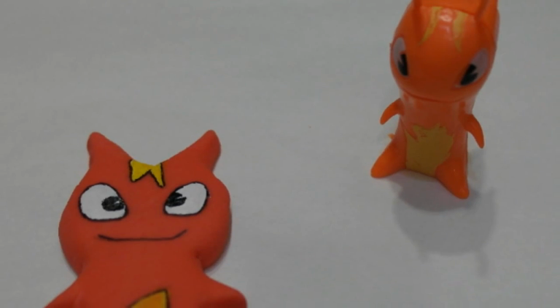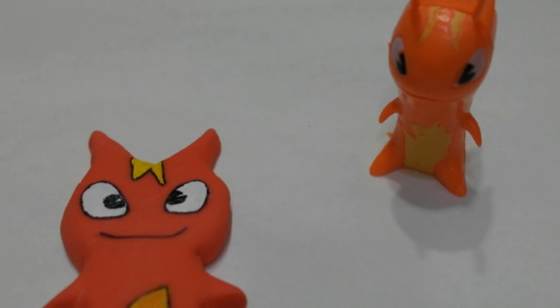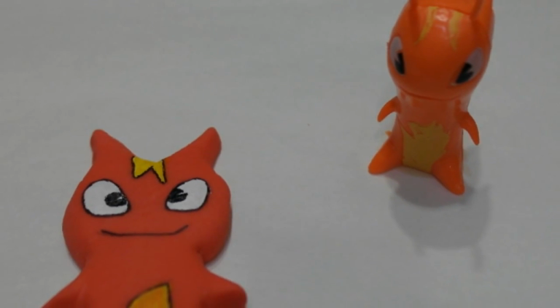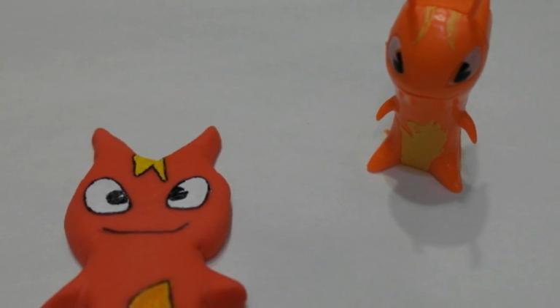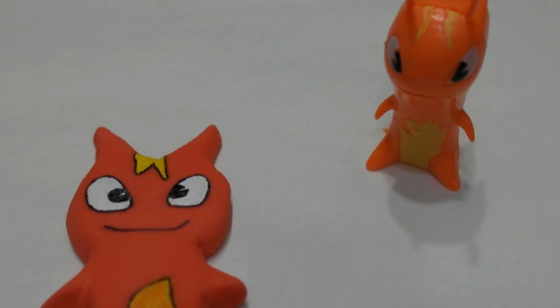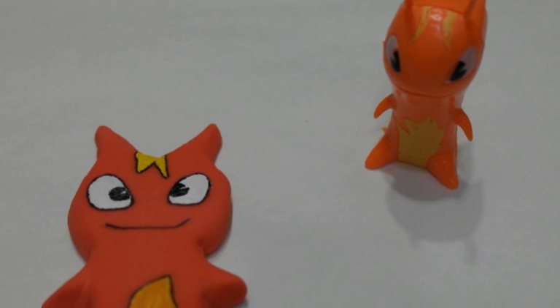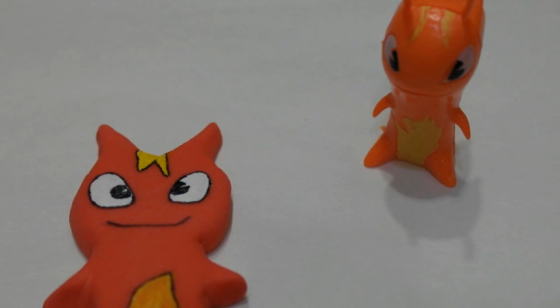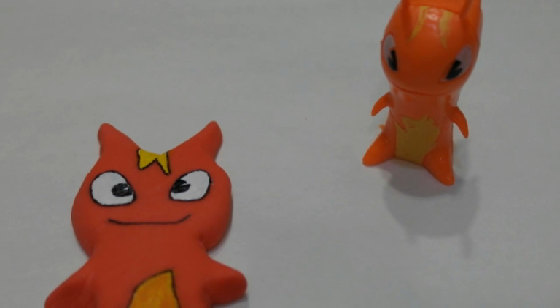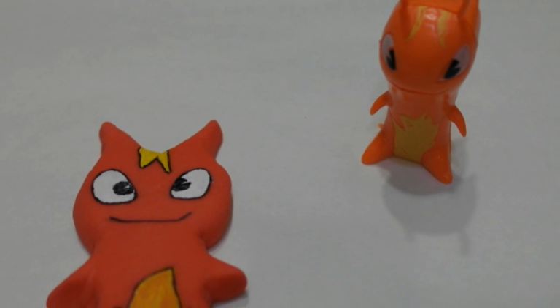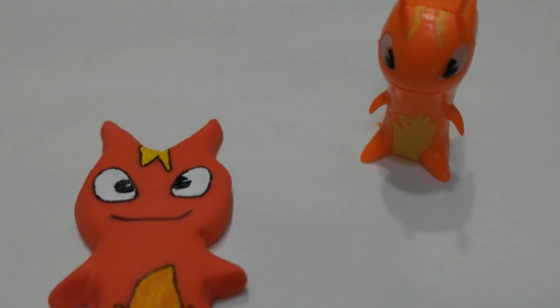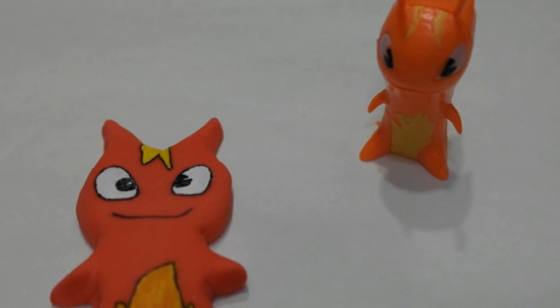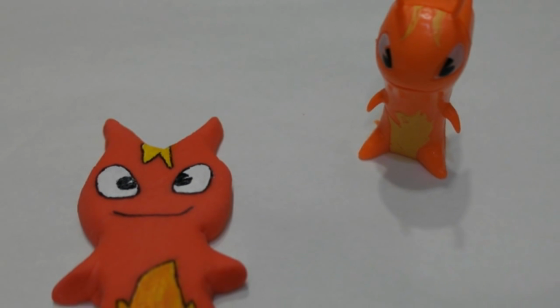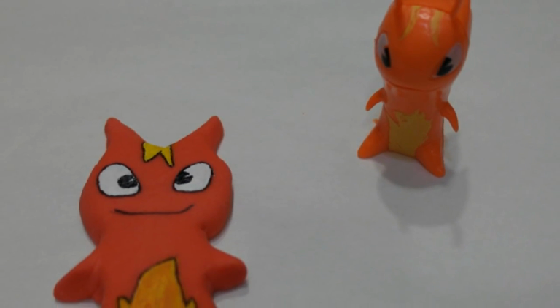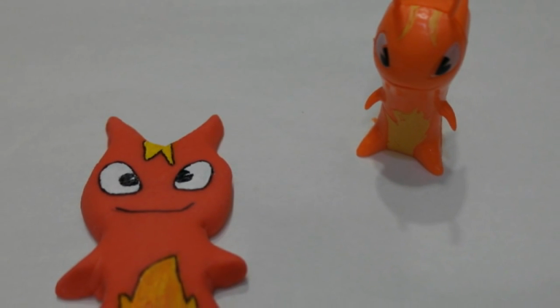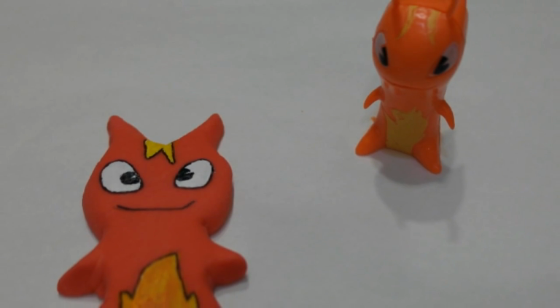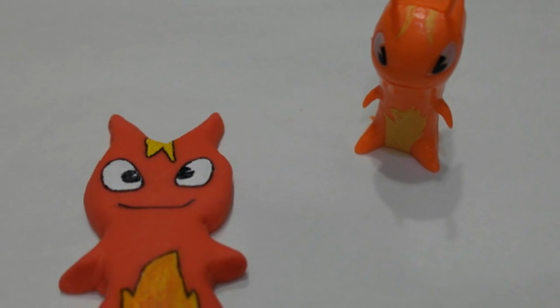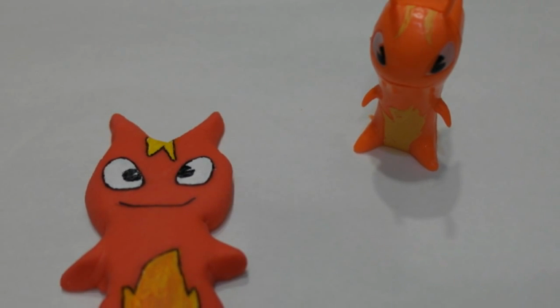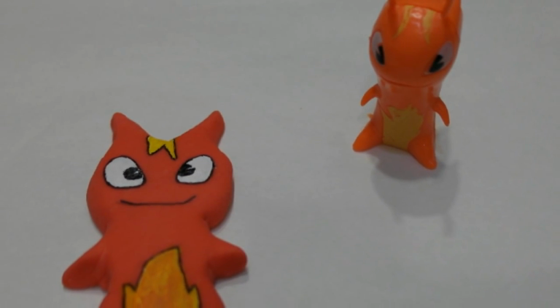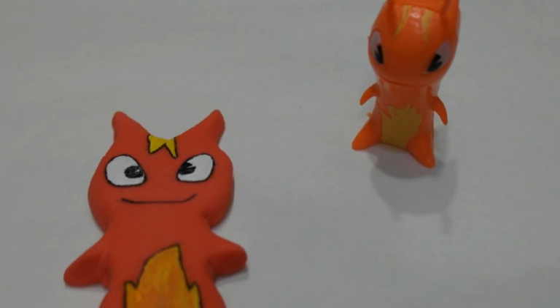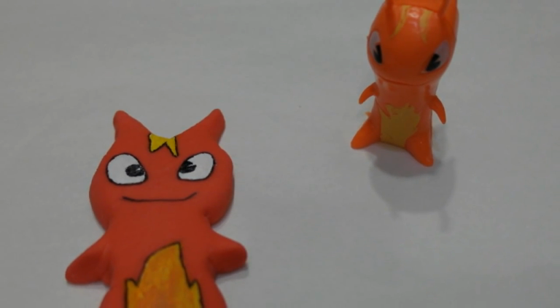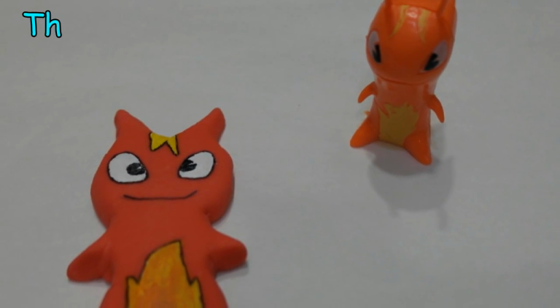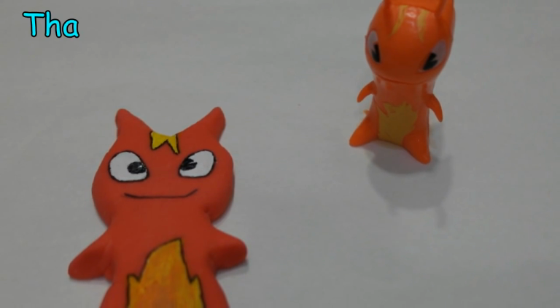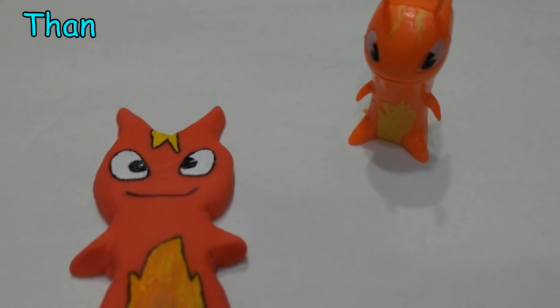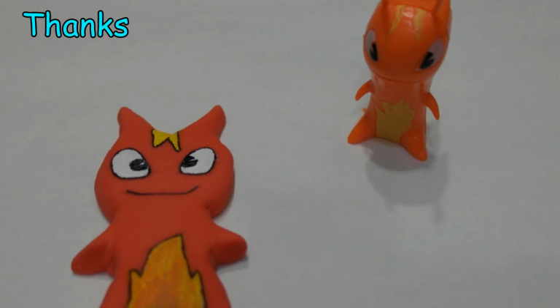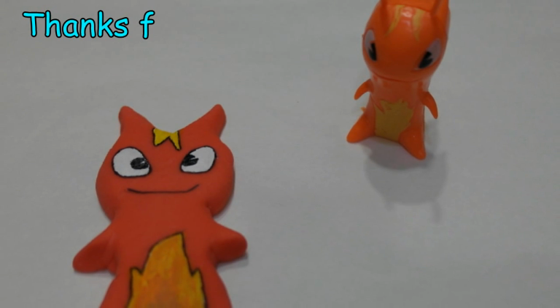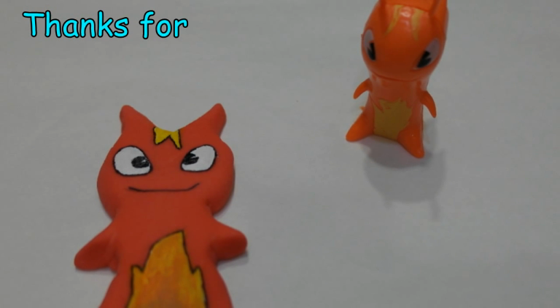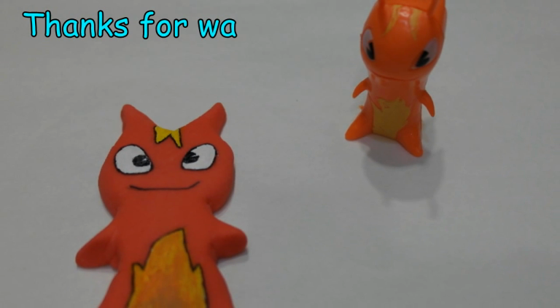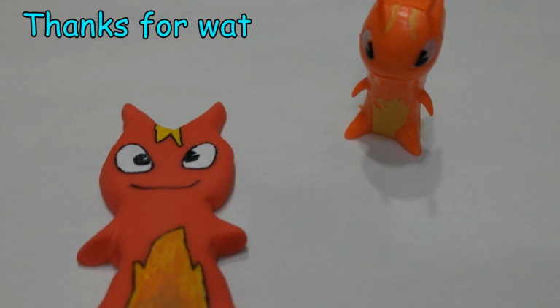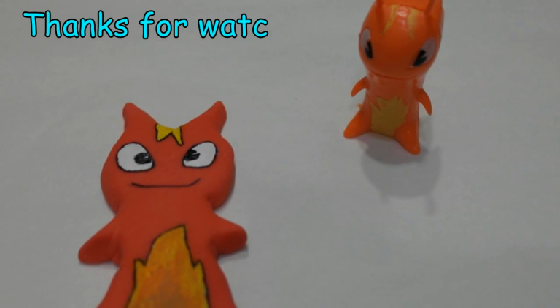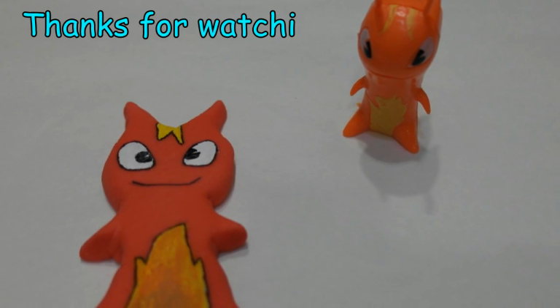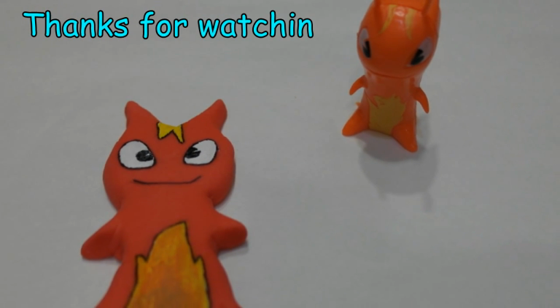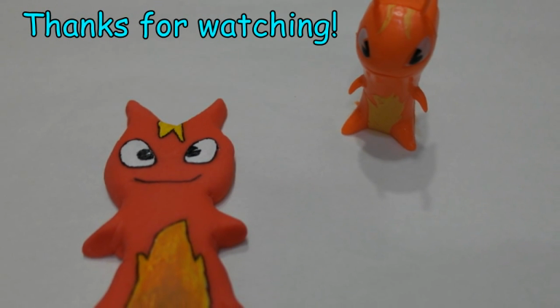This recipe for air-dry clay worked pretty well for this purpose, but I think it could be improved. I'm going to be looking at a few other recipes in the future, so please stay tuned.